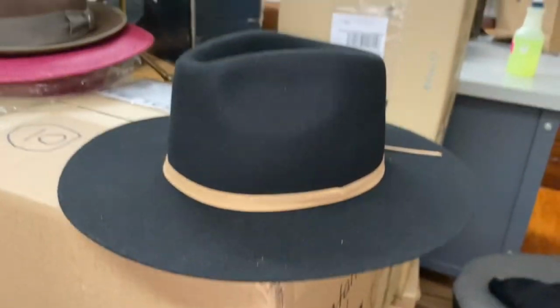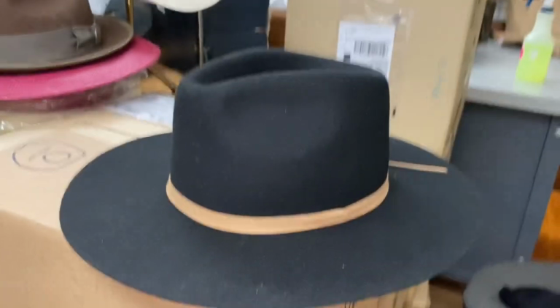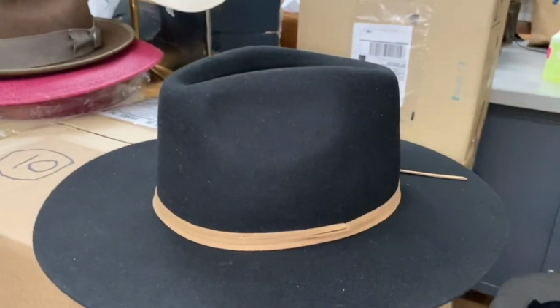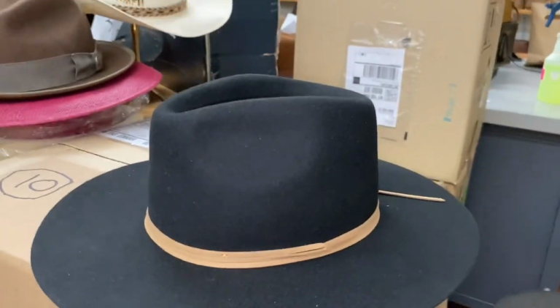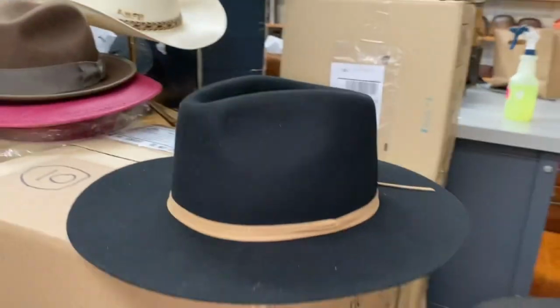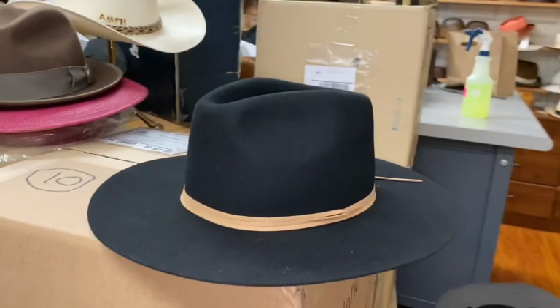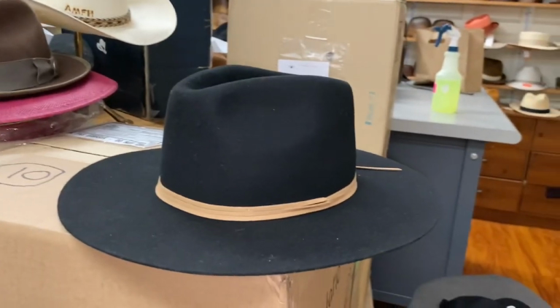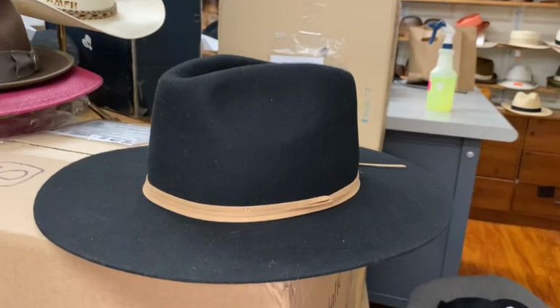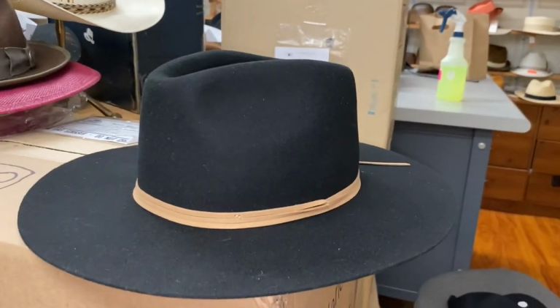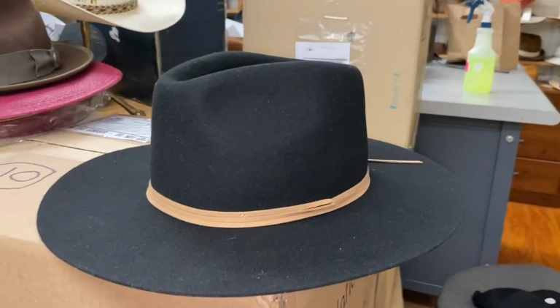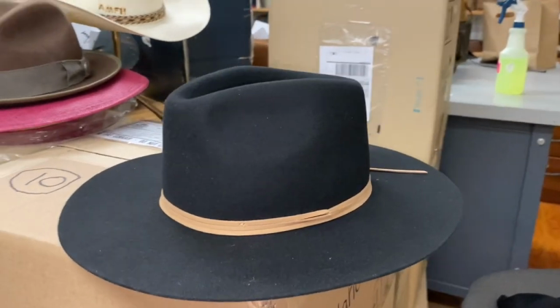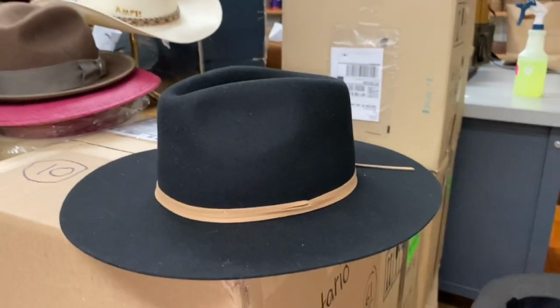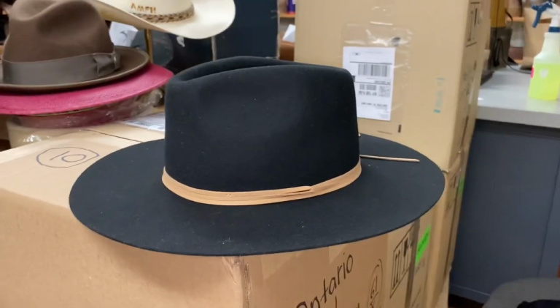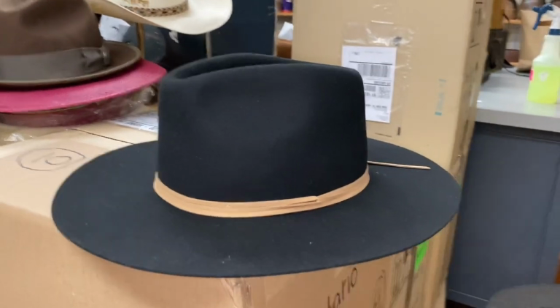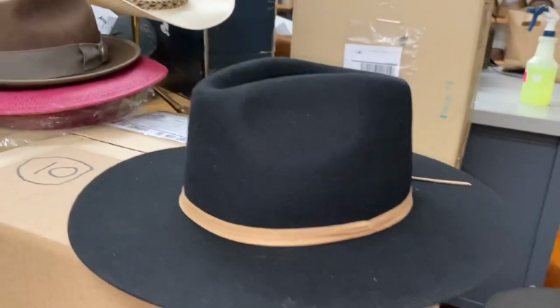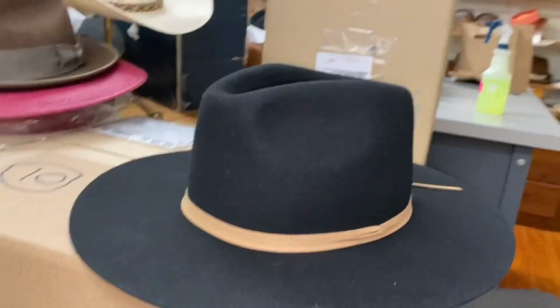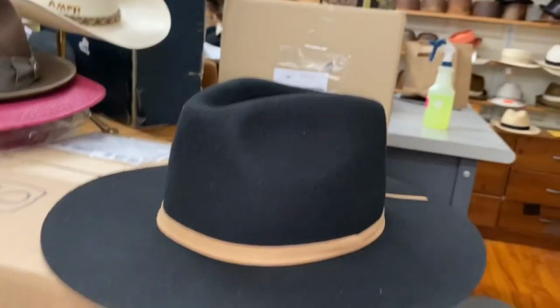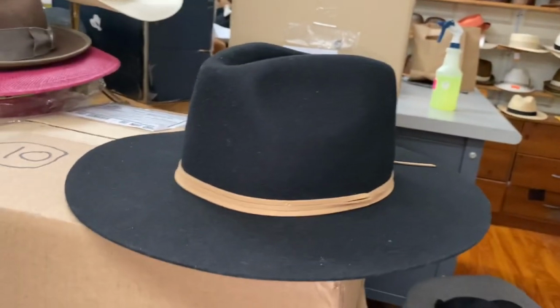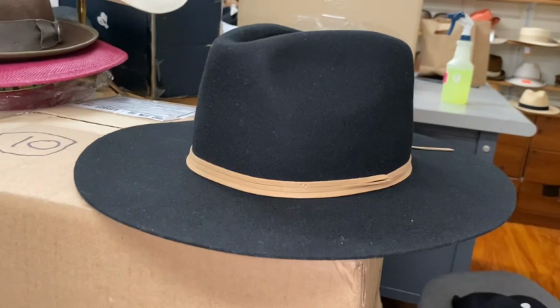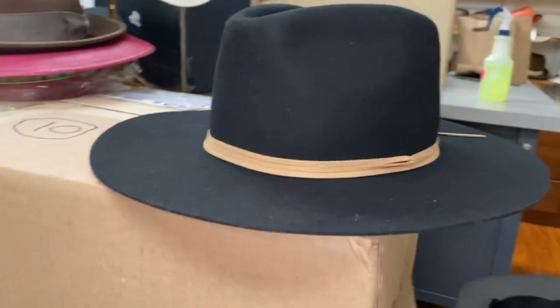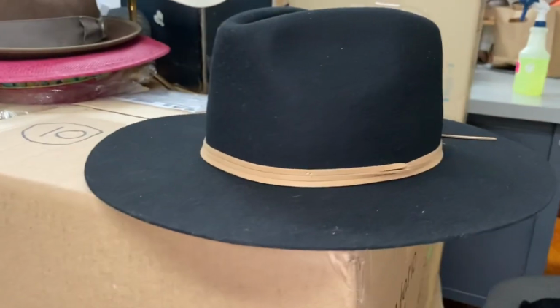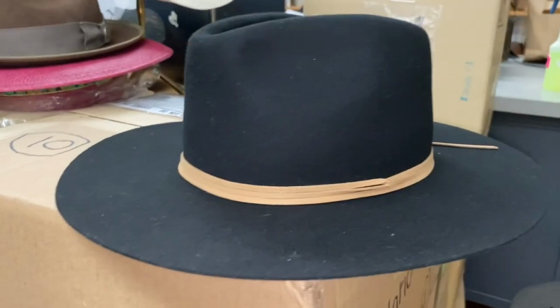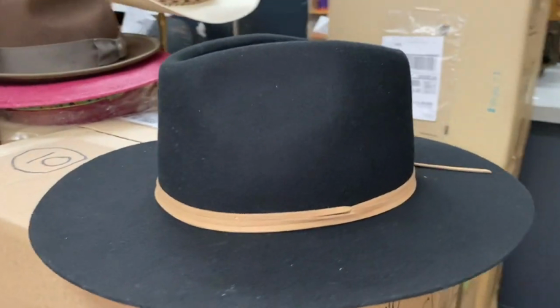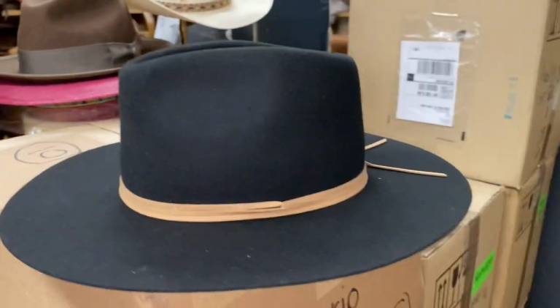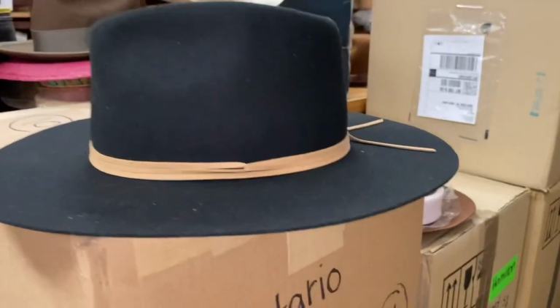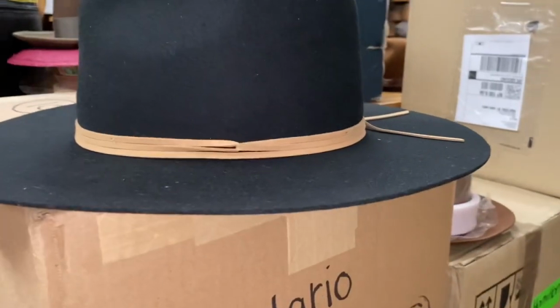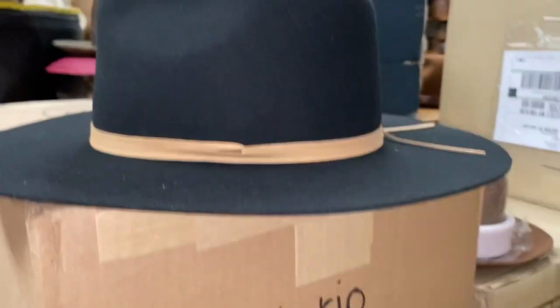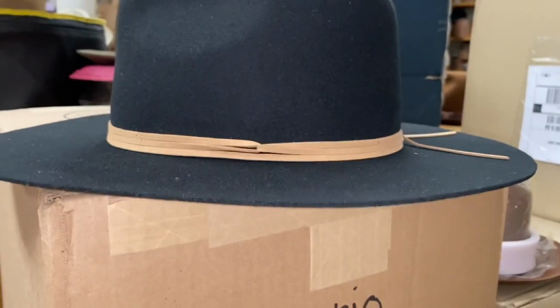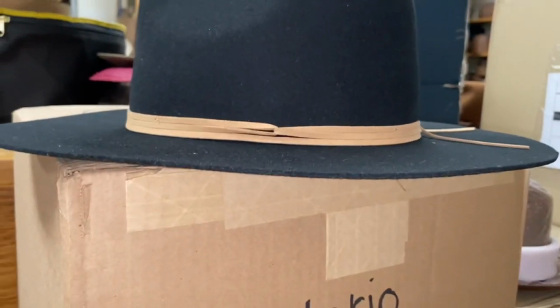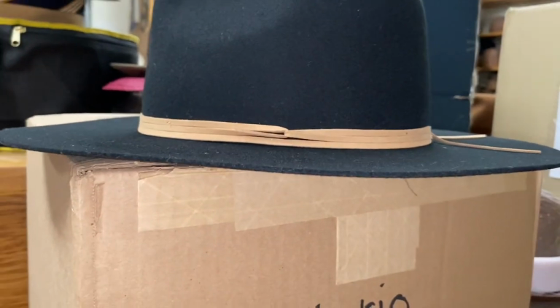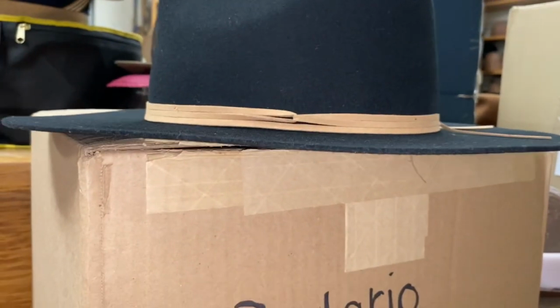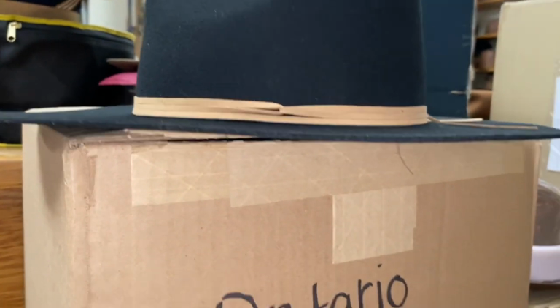These haven't been priced yet. We only have one piece. These will be in the catalog in a day or two. It's just a sneak peek everybody. And the brim is dead flat.